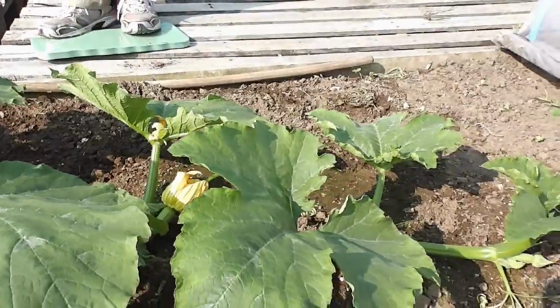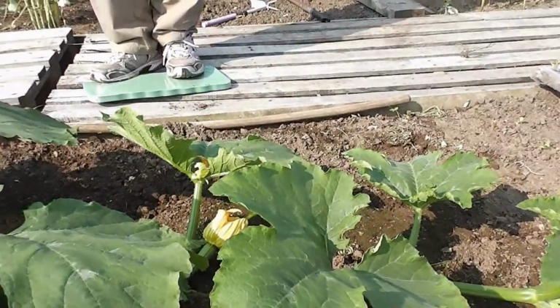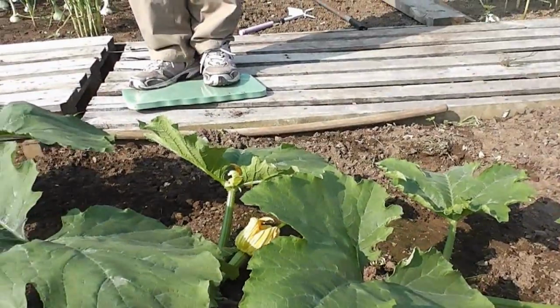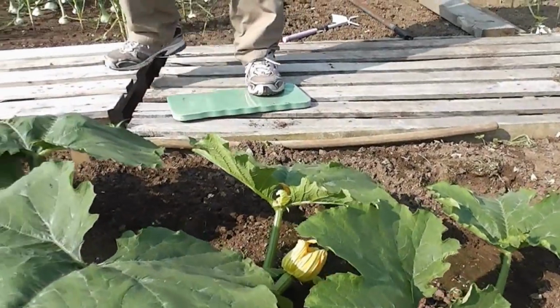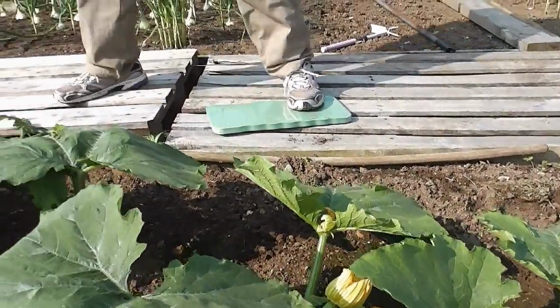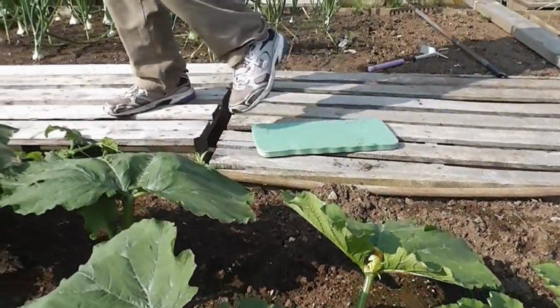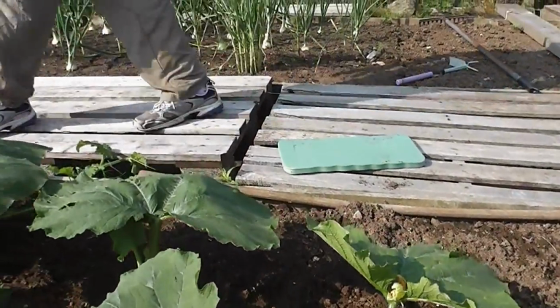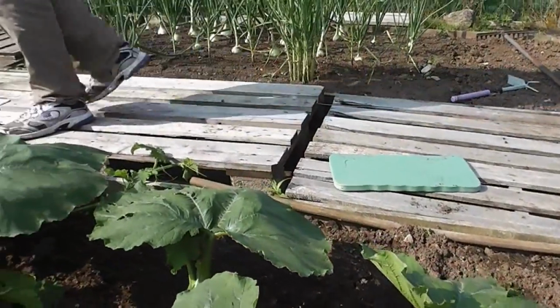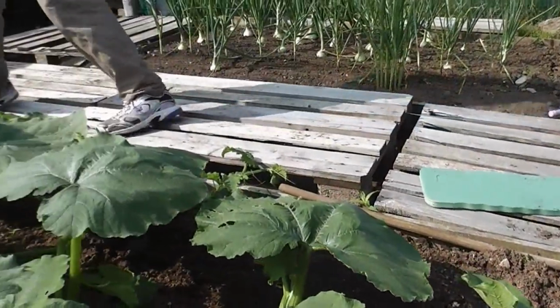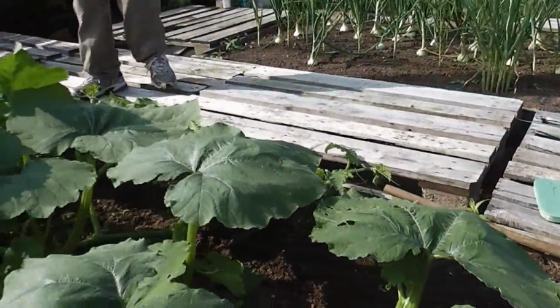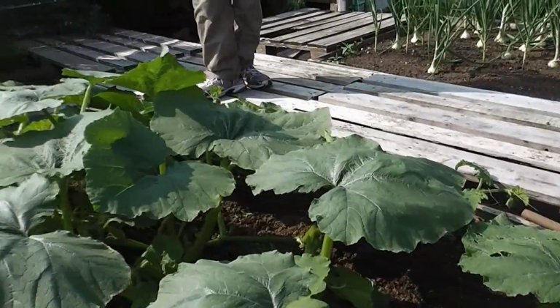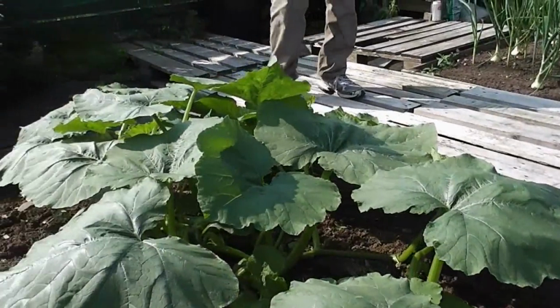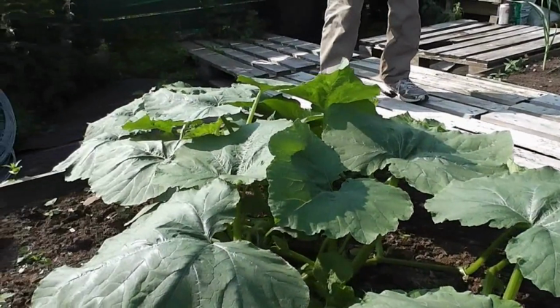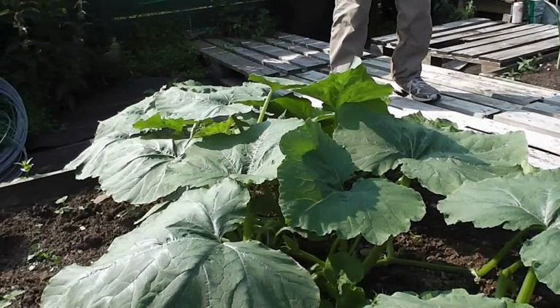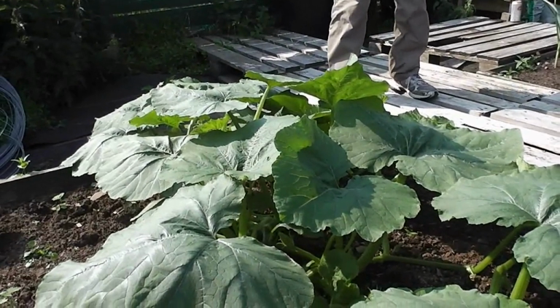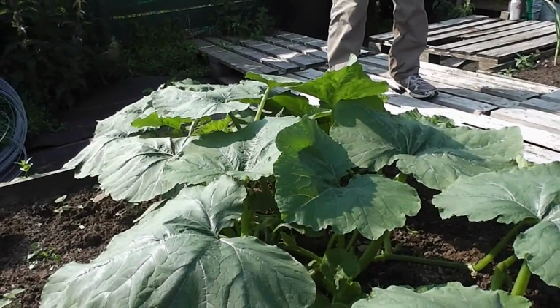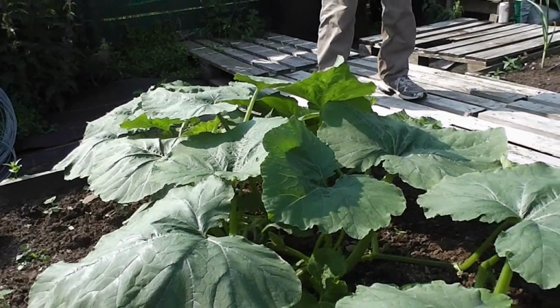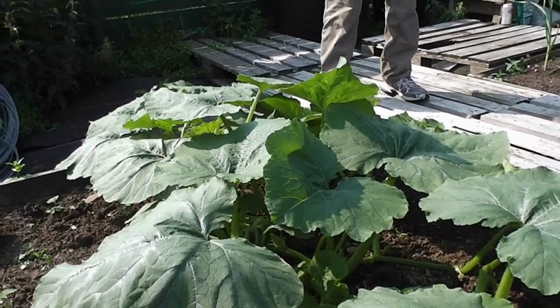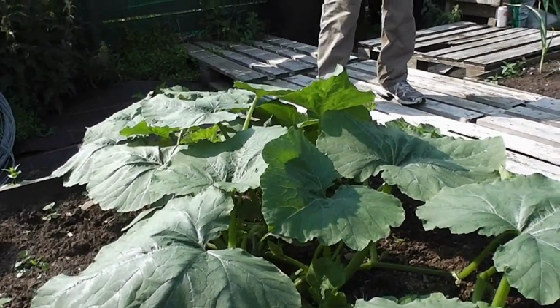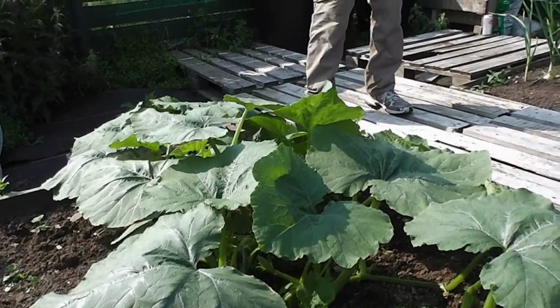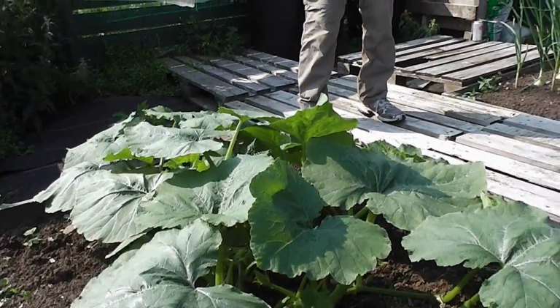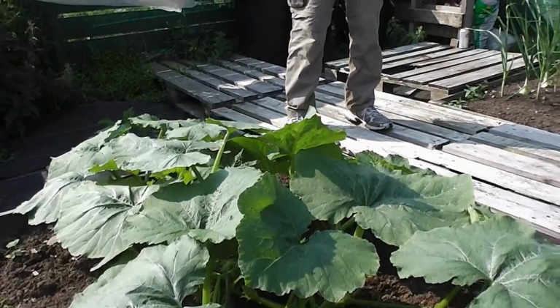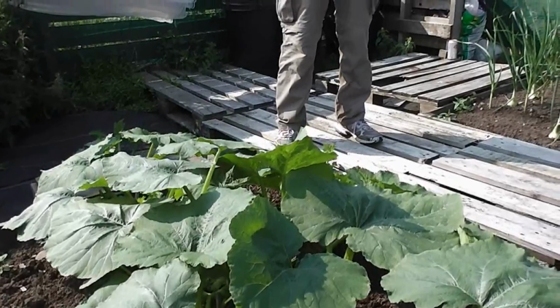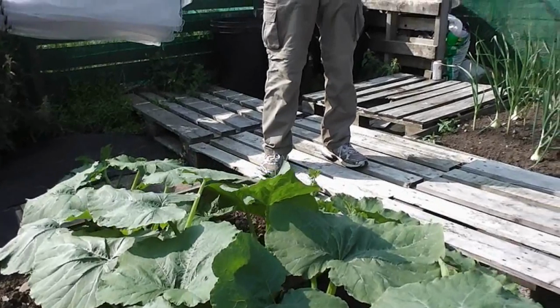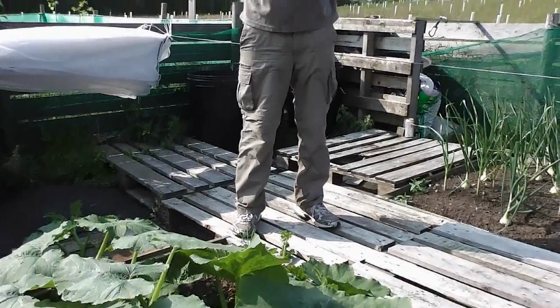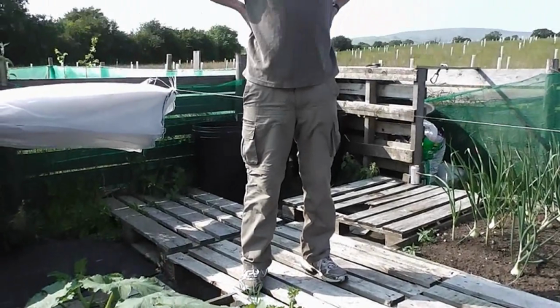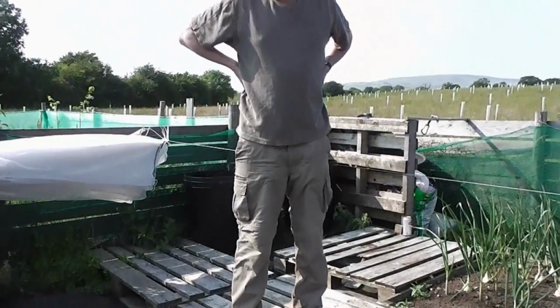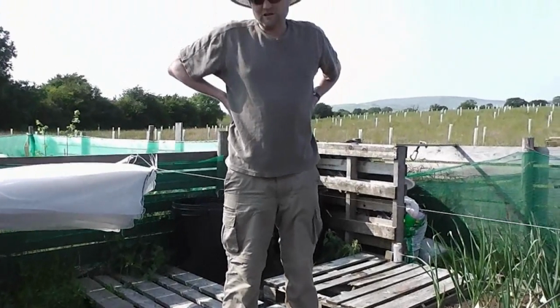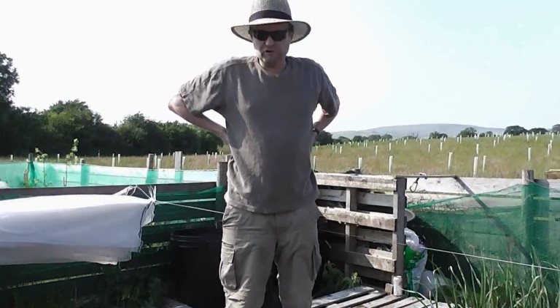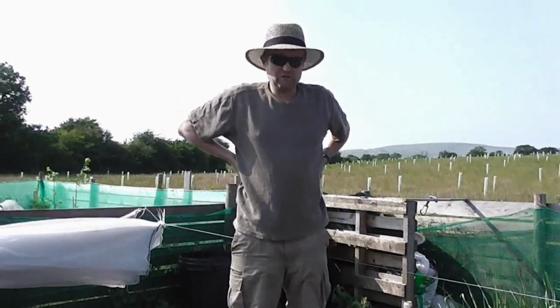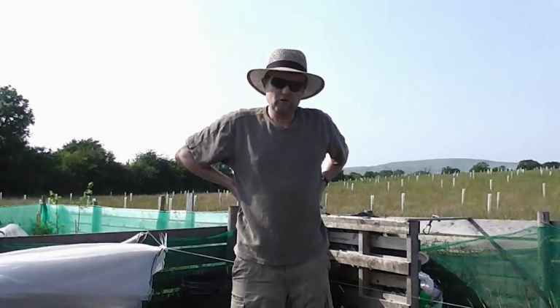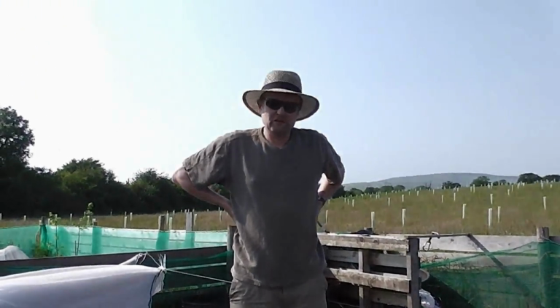I grew one at 54 pounds last year and 53 pounds the year before, so I want to smash my record and grow 55 pounds this year. You've only got about six weeks to grow once you get one fruit set — they're not like pumpkins.